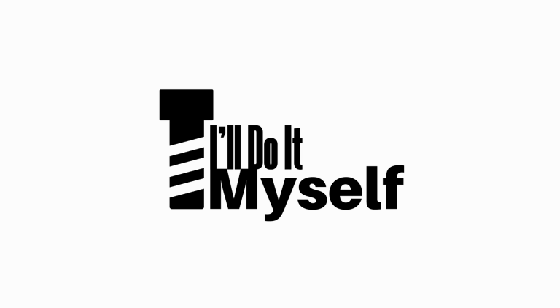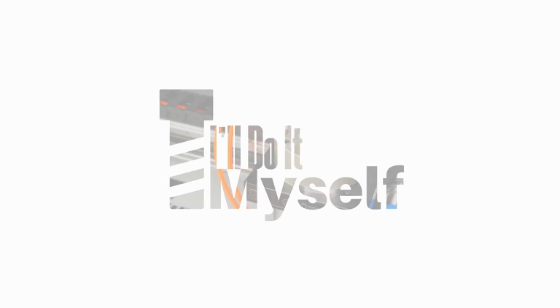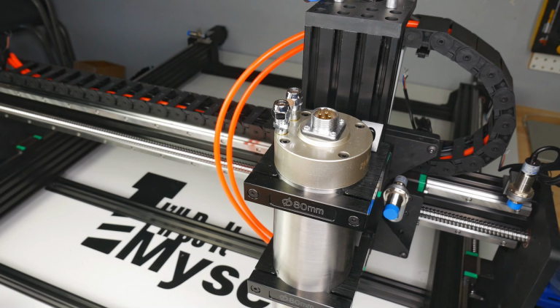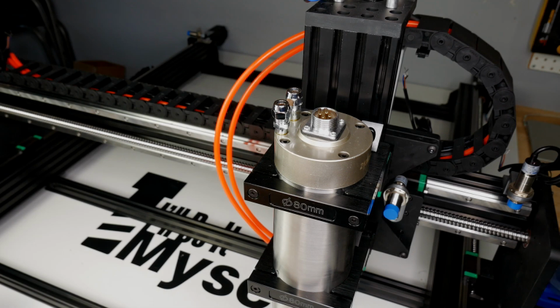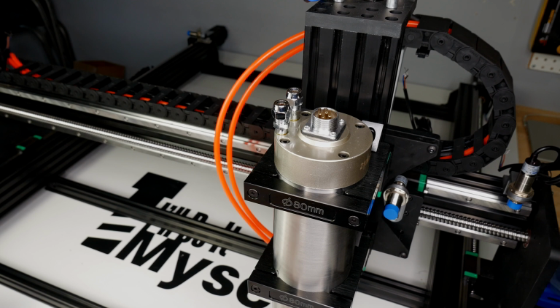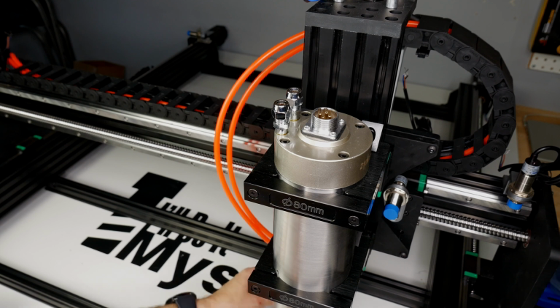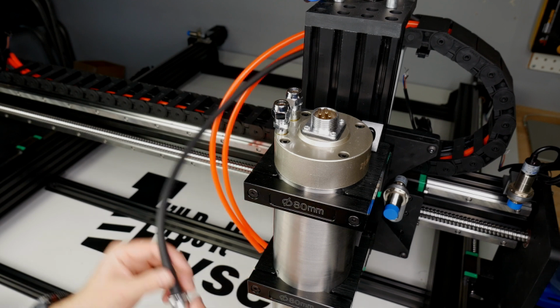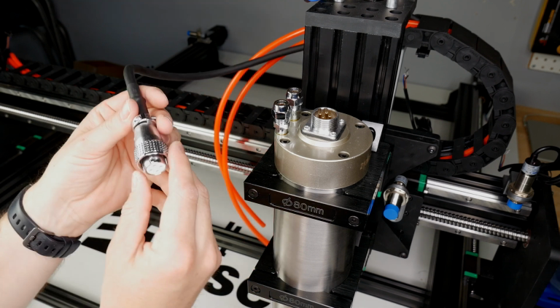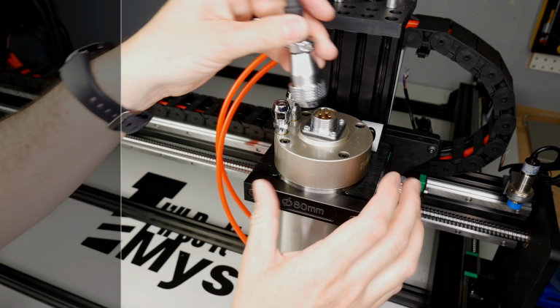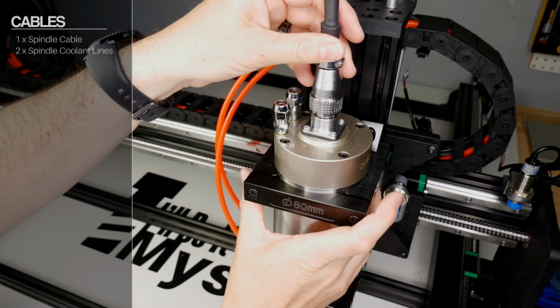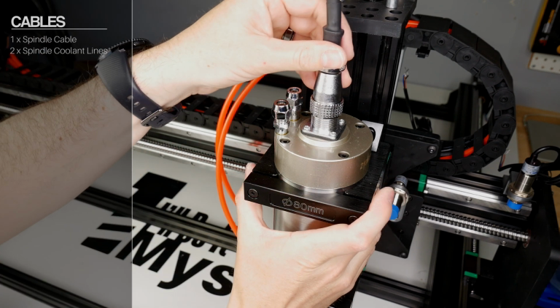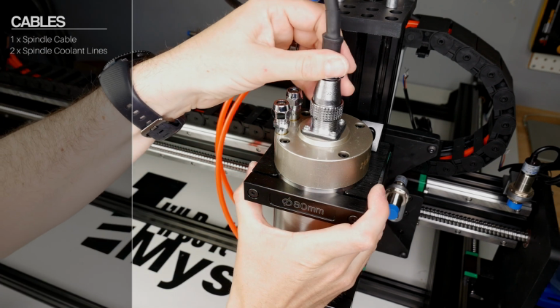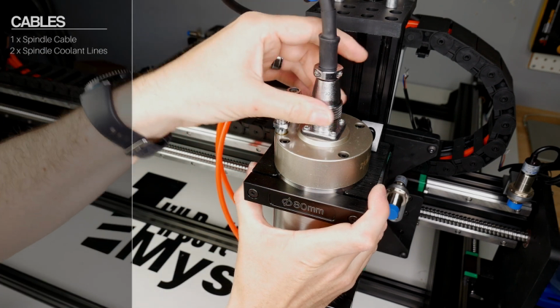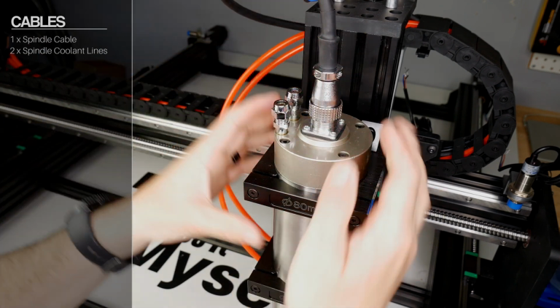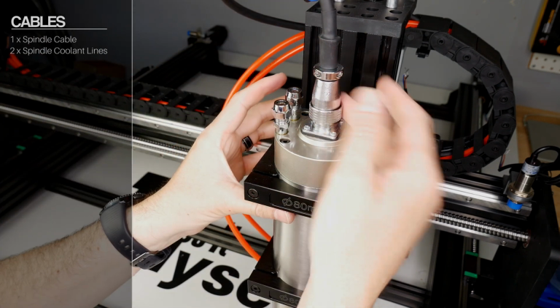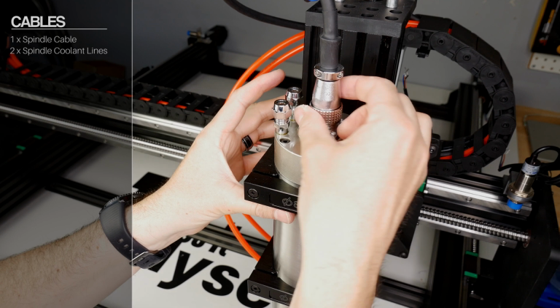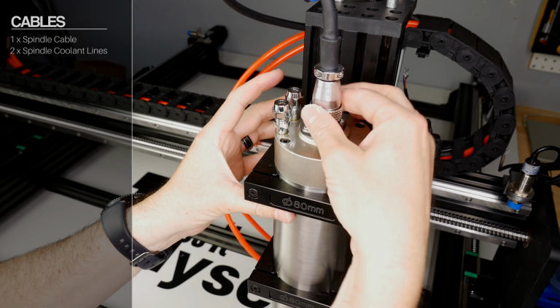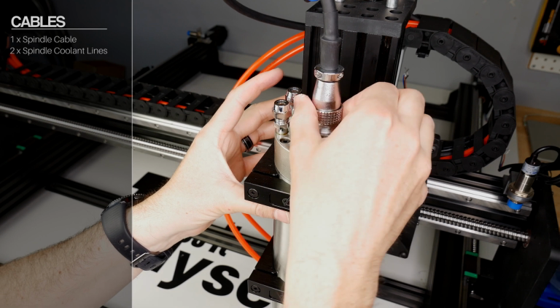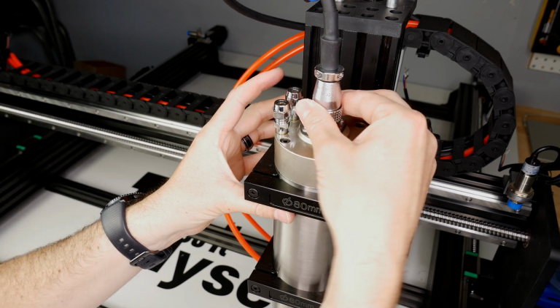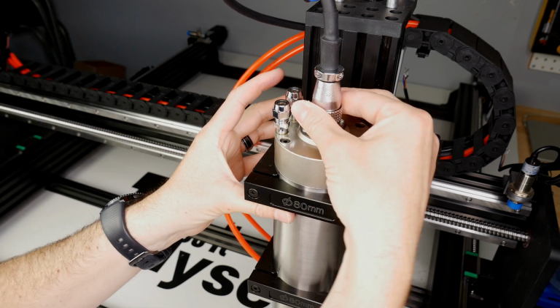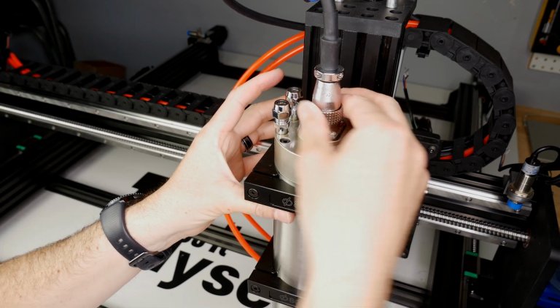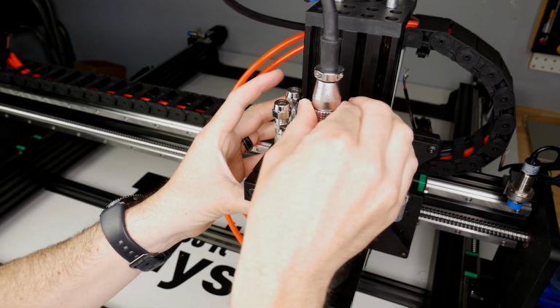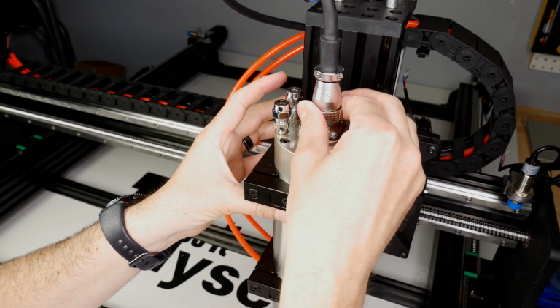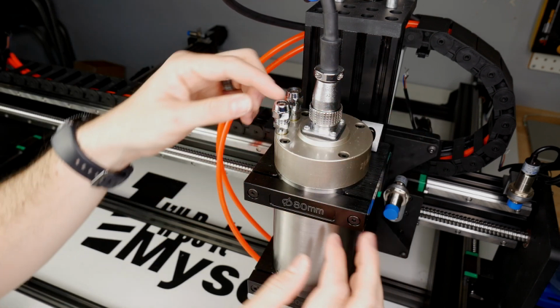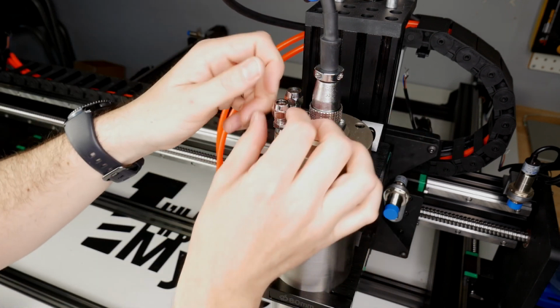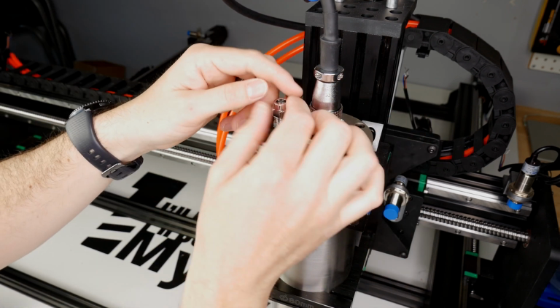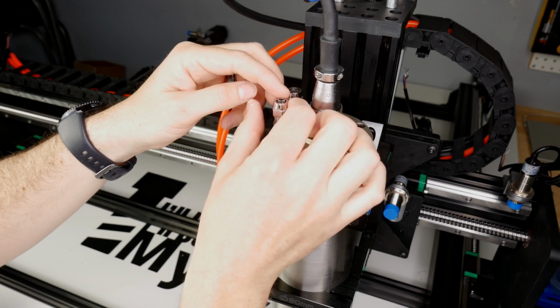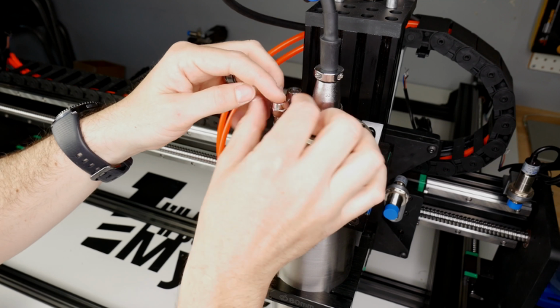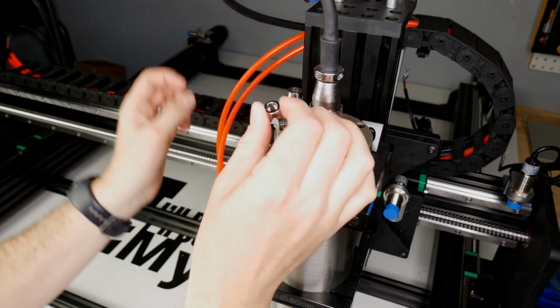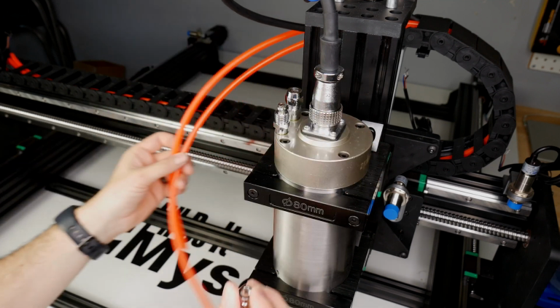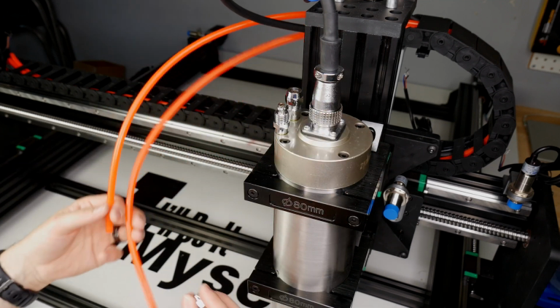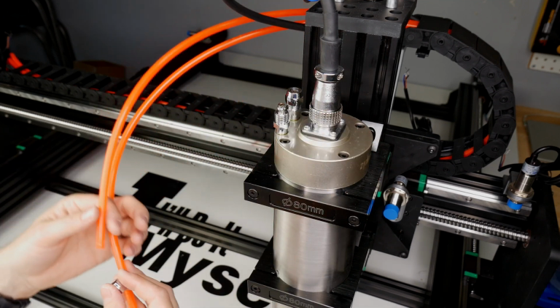Start by running the spindle cable and the two spindle coolant lines. You'll need to cut the supplied coolant lines in half. The direction of flow does not matter. Try your best to keep the cables together and not twisted or tangled throughout this whole process, as this will help with EMI down the road.